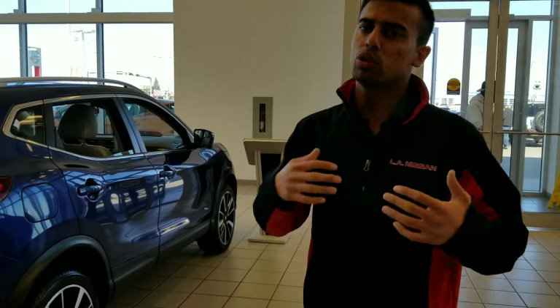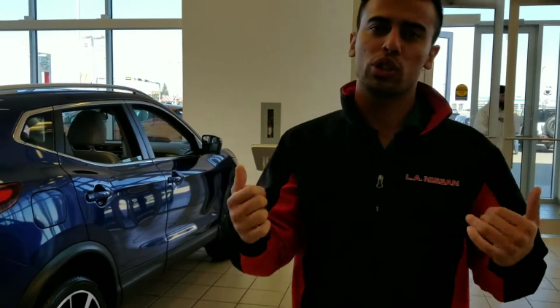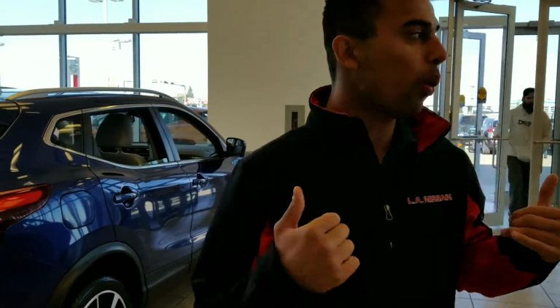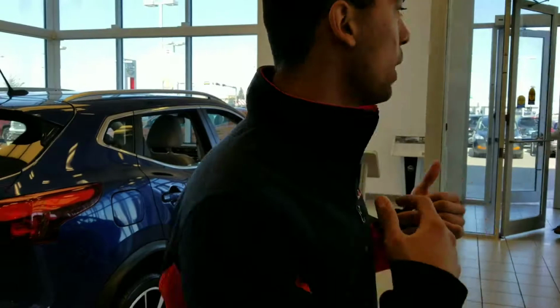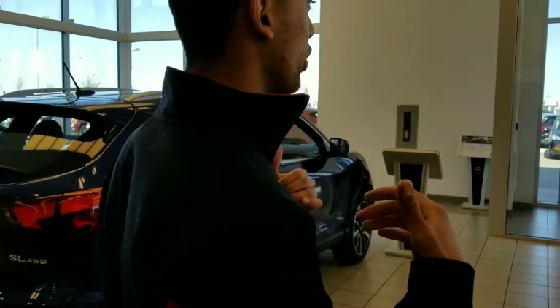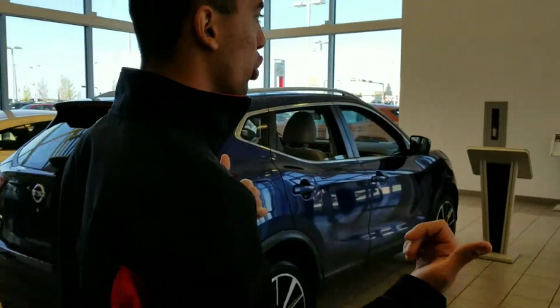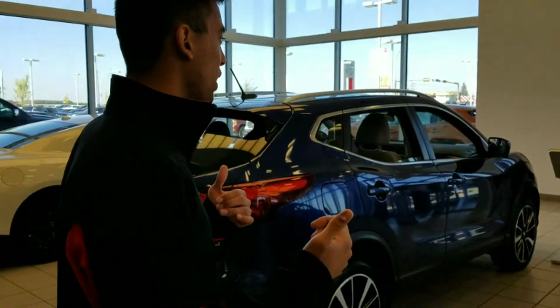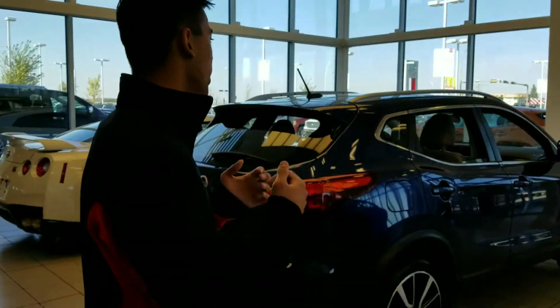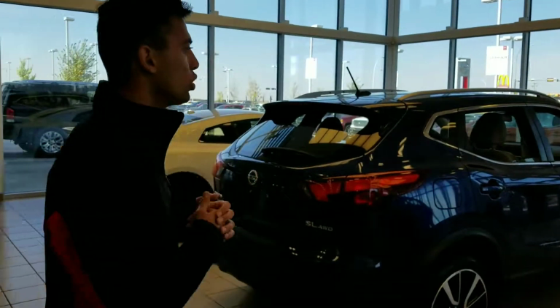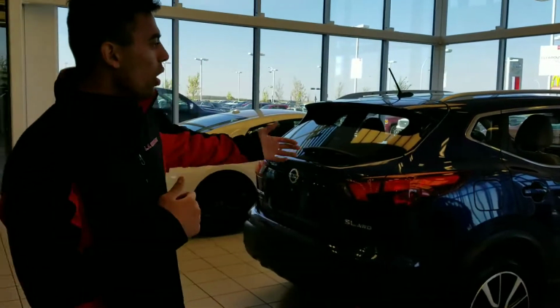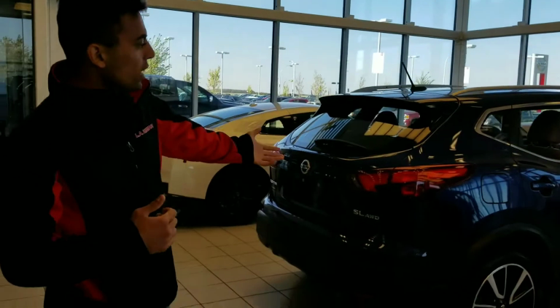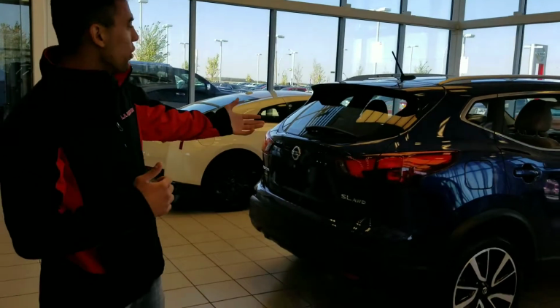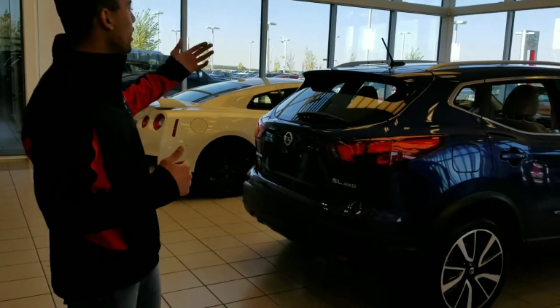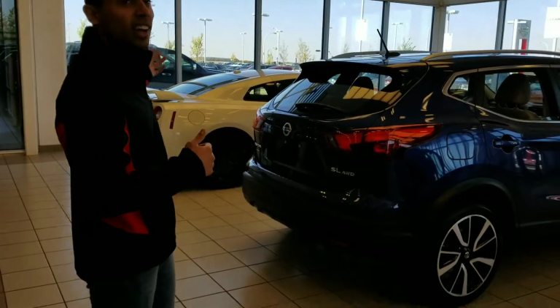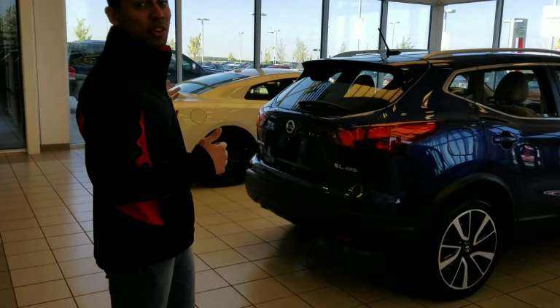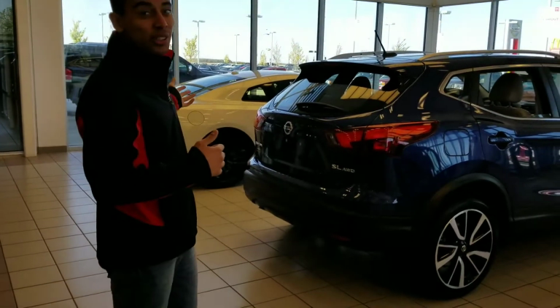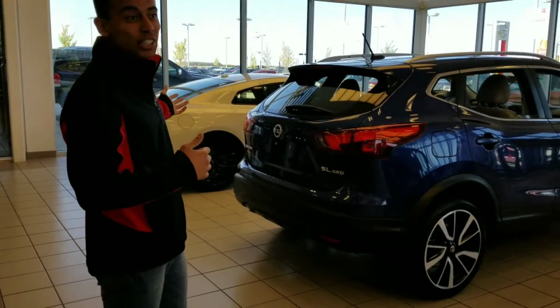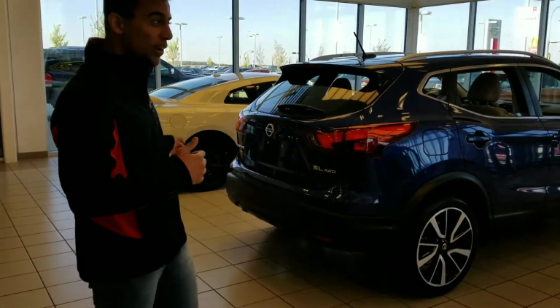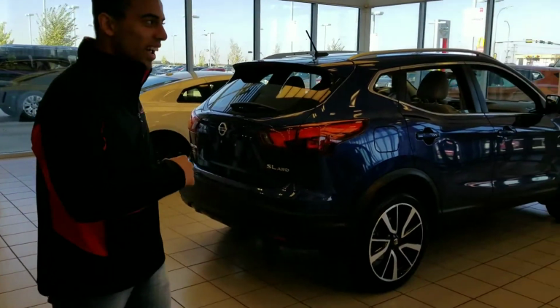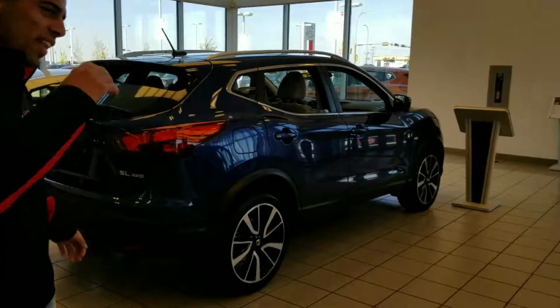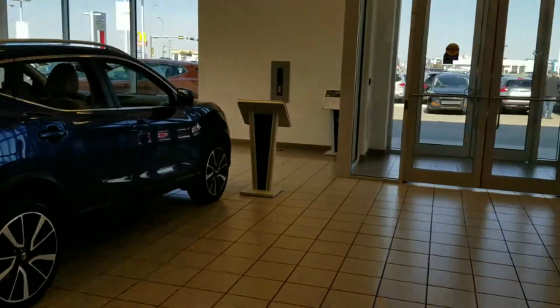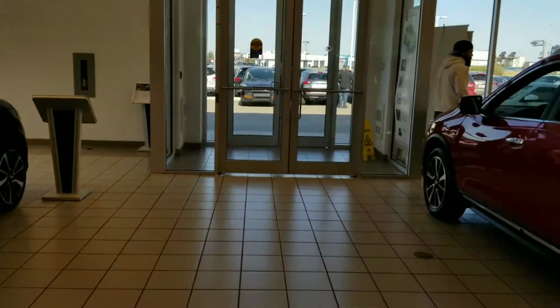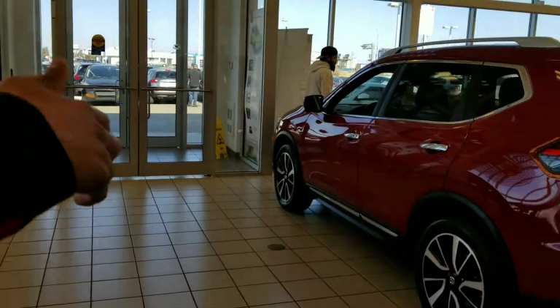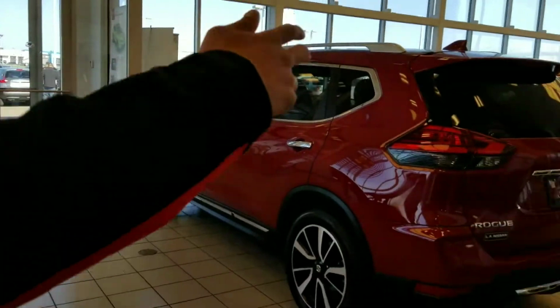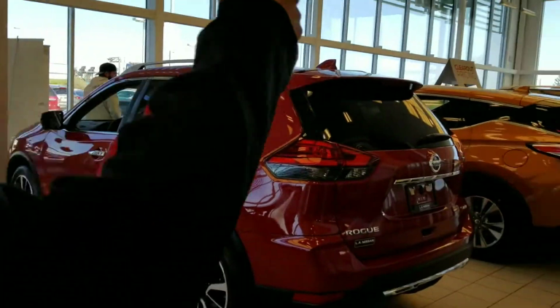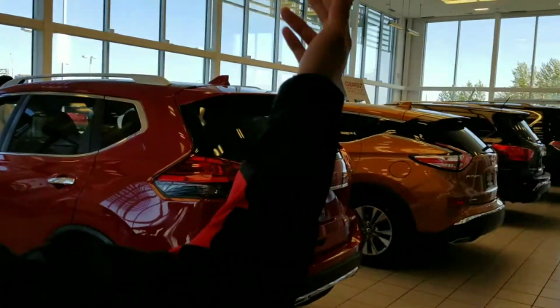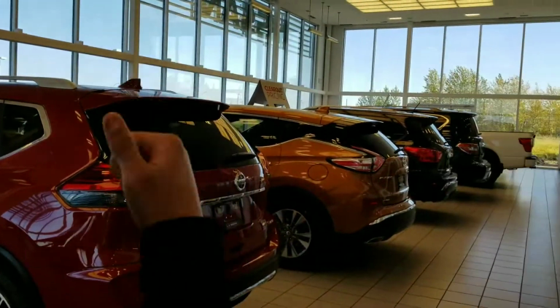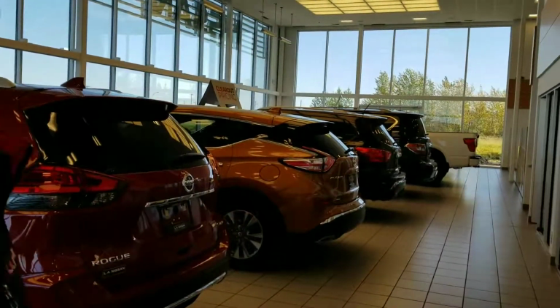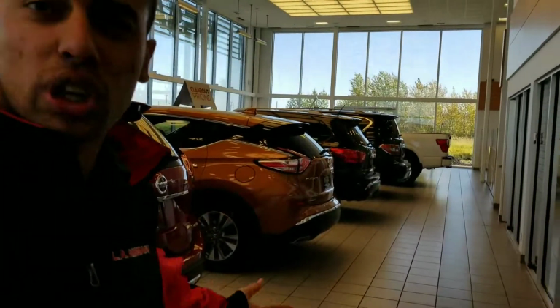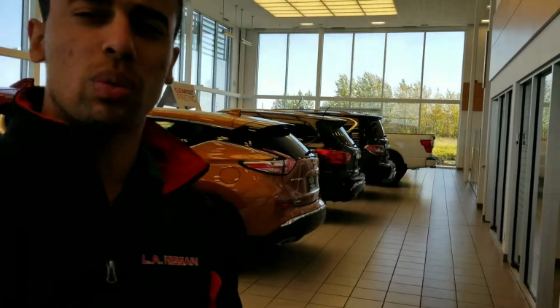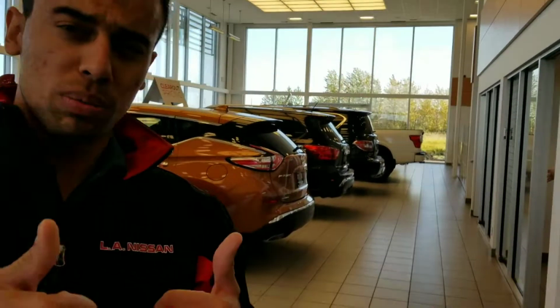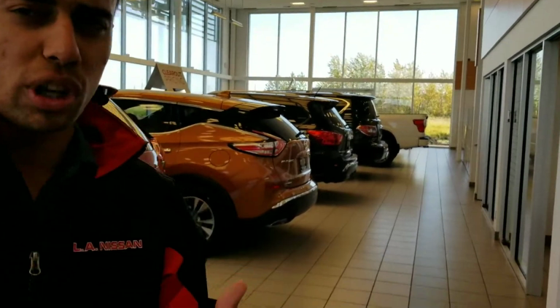I just want to show you a quick glimpse of our showroom right here. So SUV right here. We also got the GTR and then it just goes SUV bigger and bigger. We have trucks as well, small trucks.